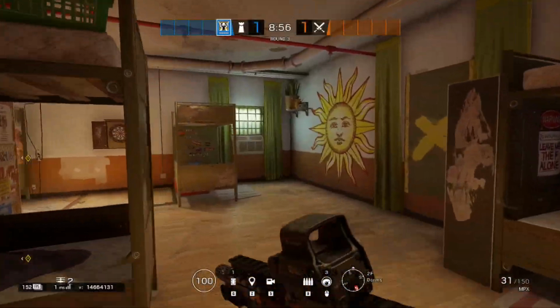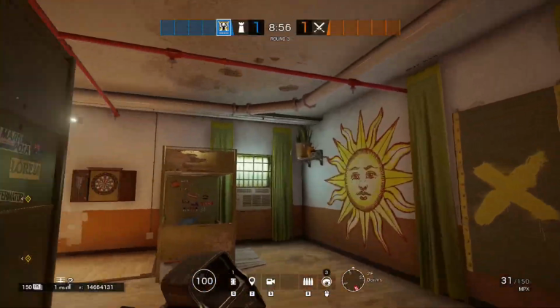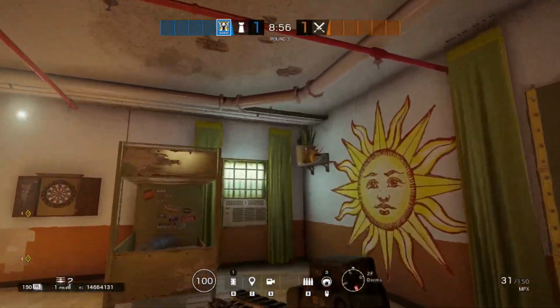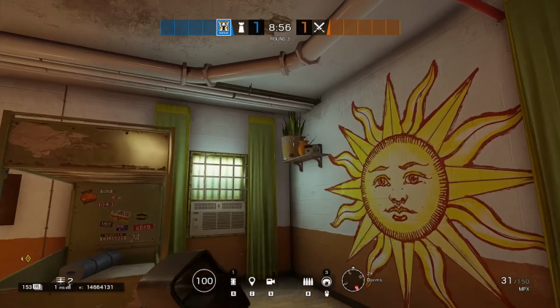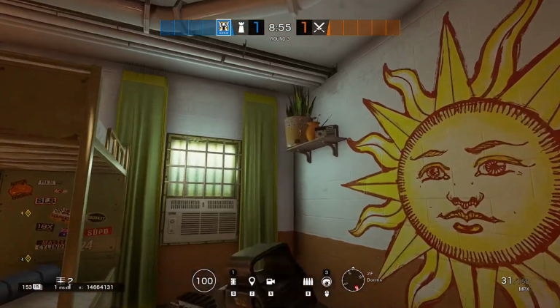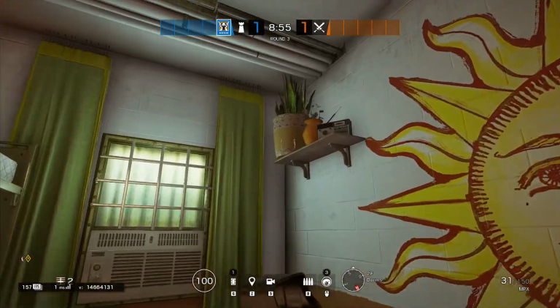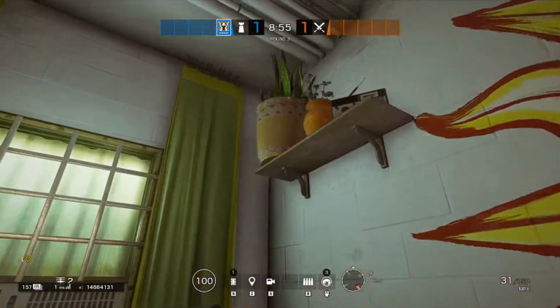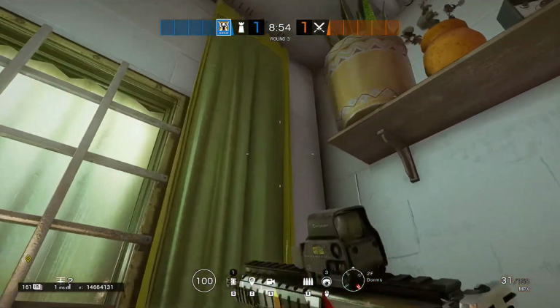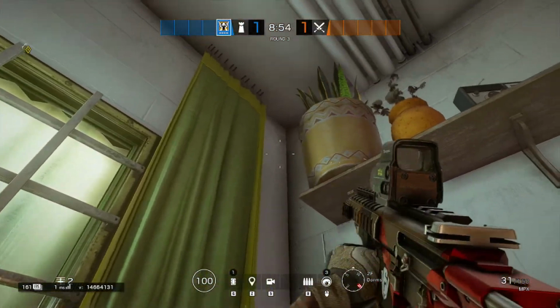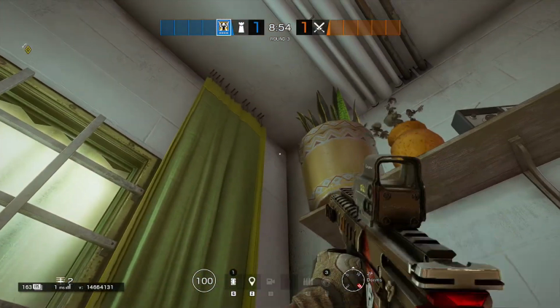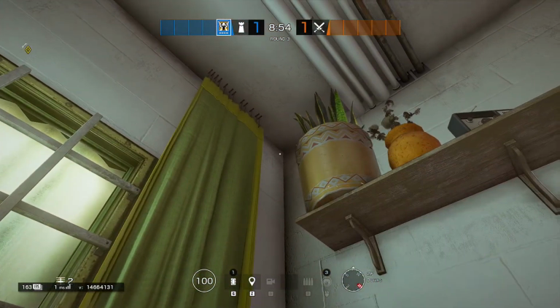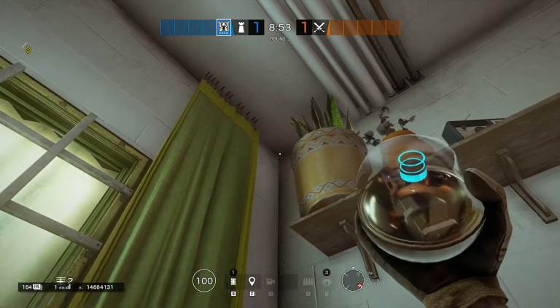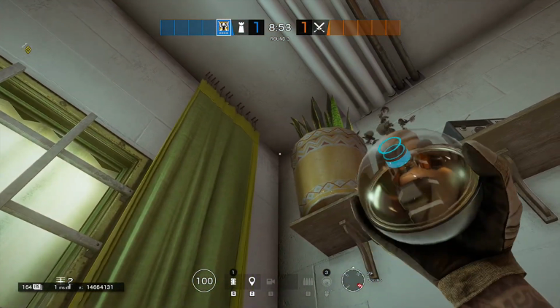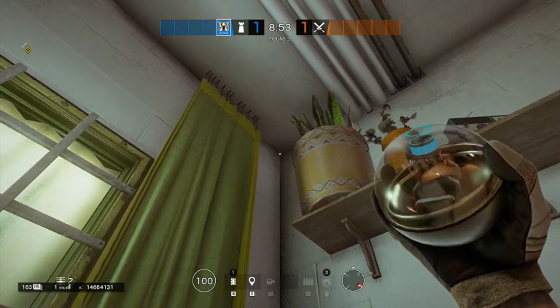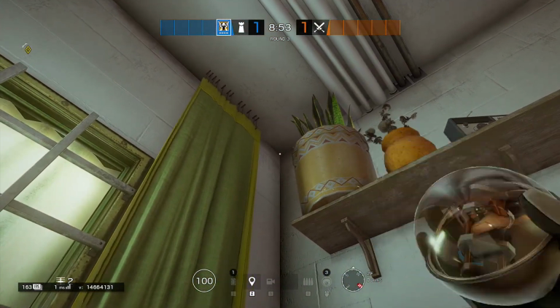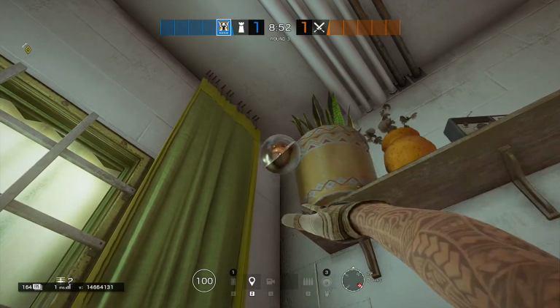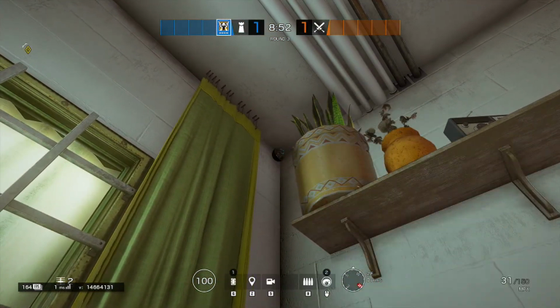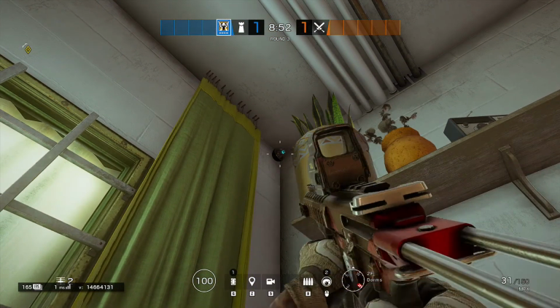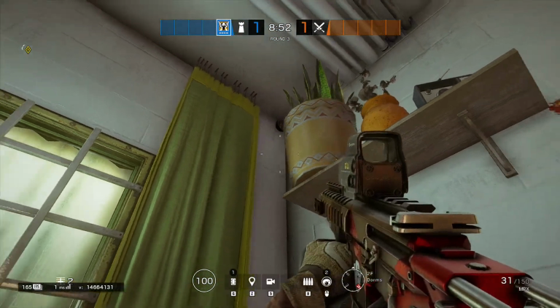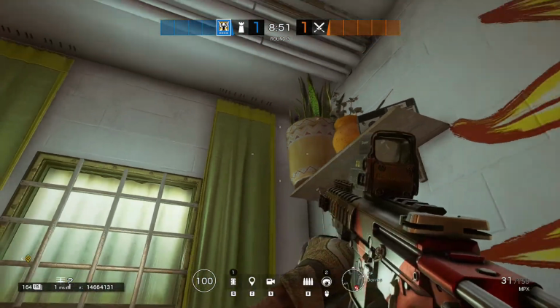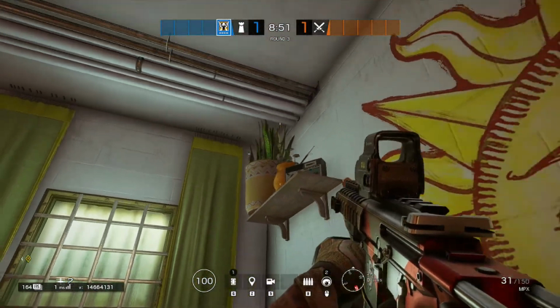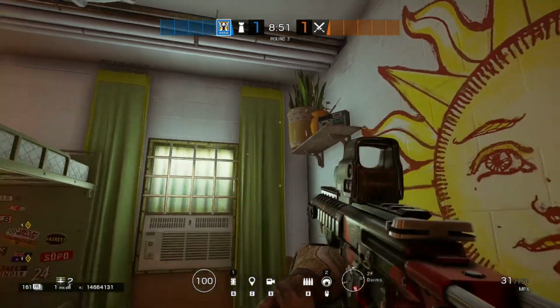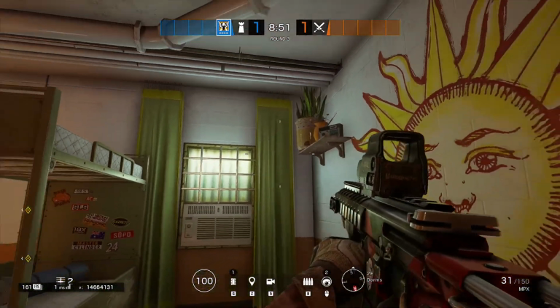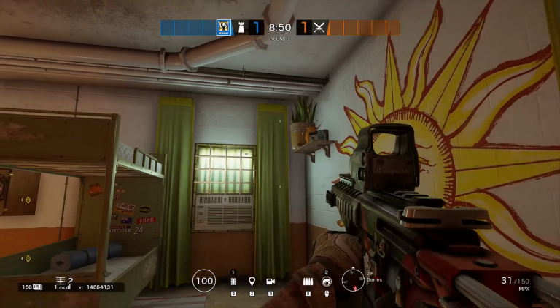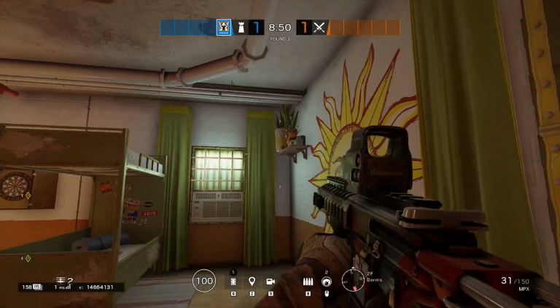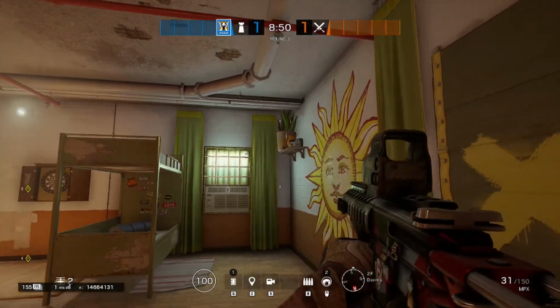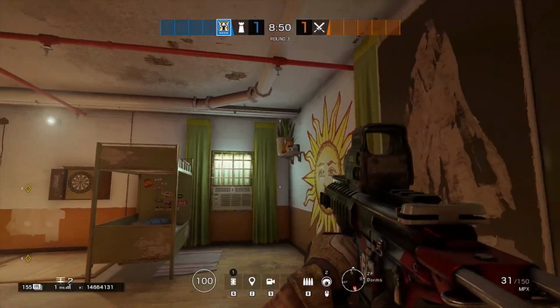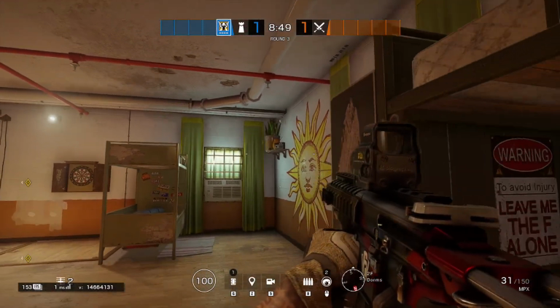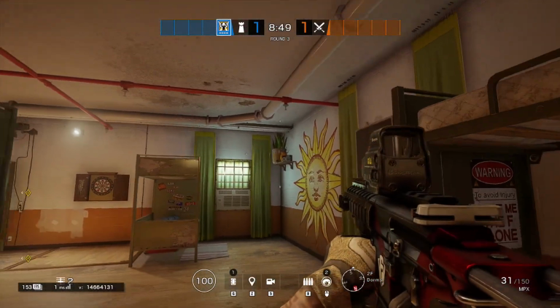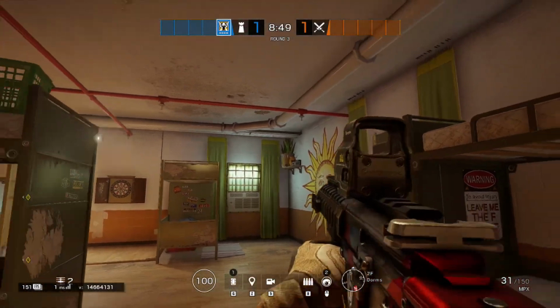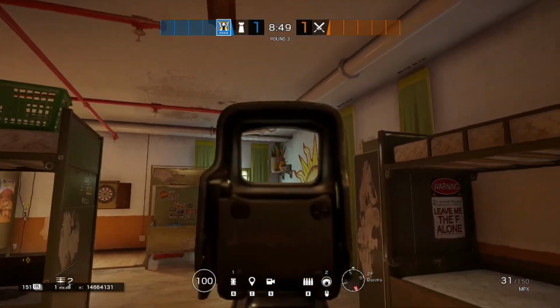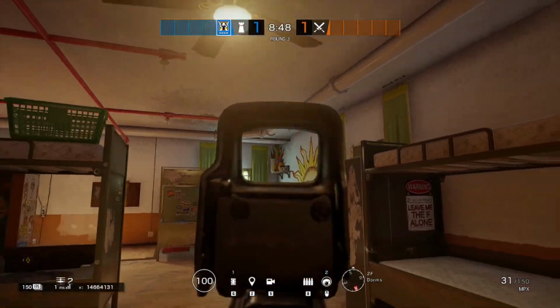For the second spot, we're going to go to second floor bunks, and you're going to want to toss it behind this plant in the corner of this wall.